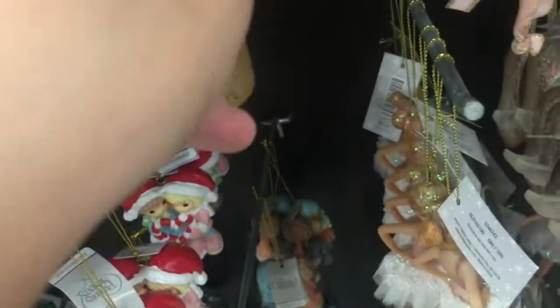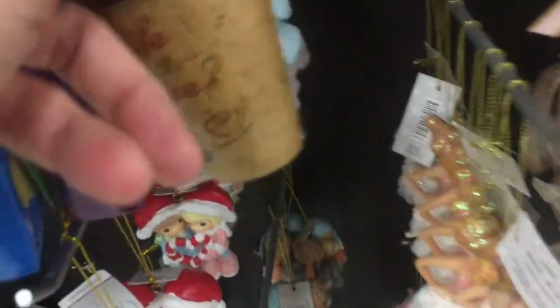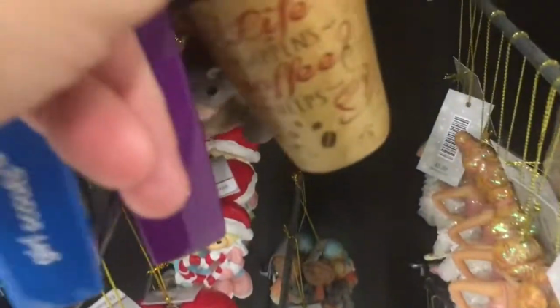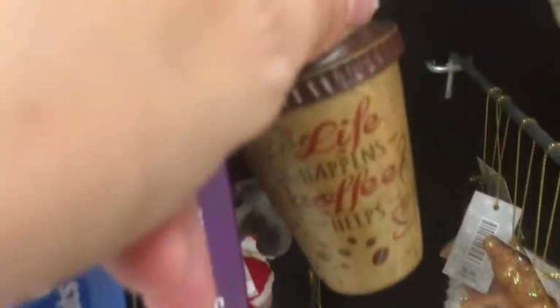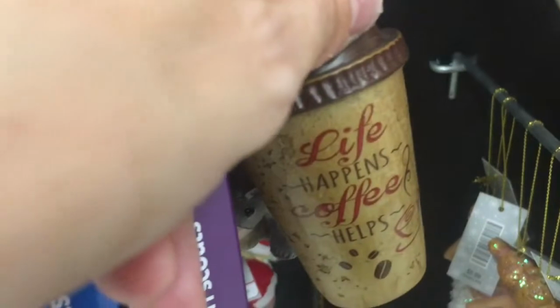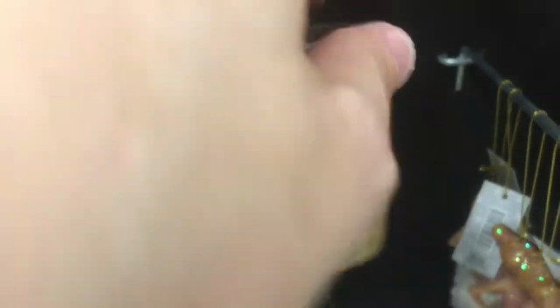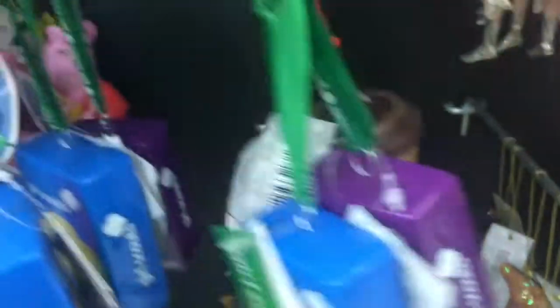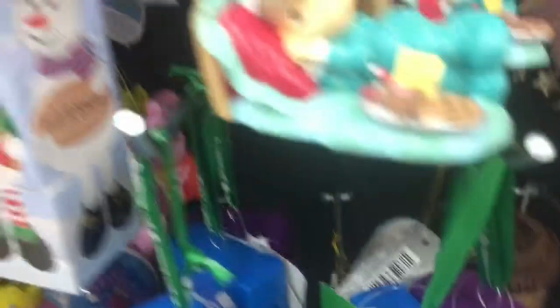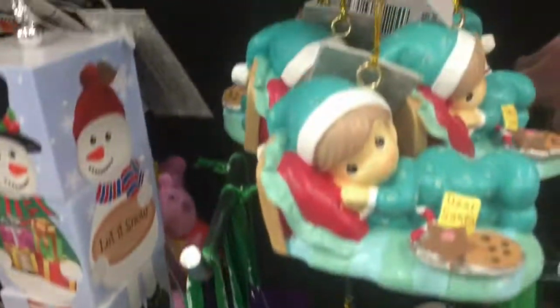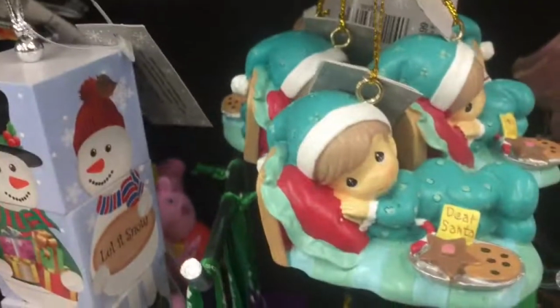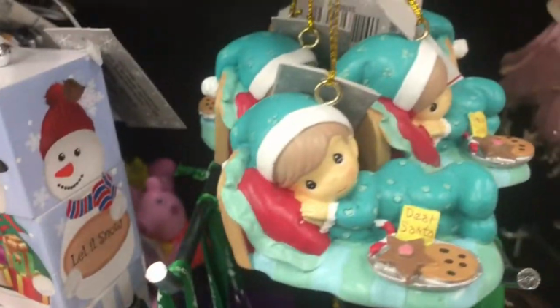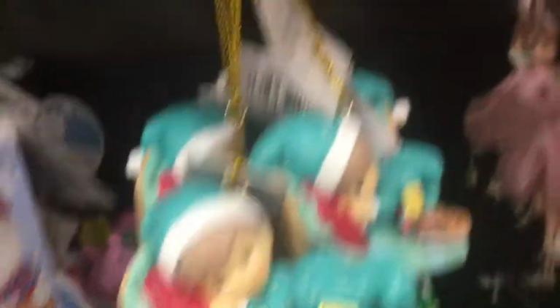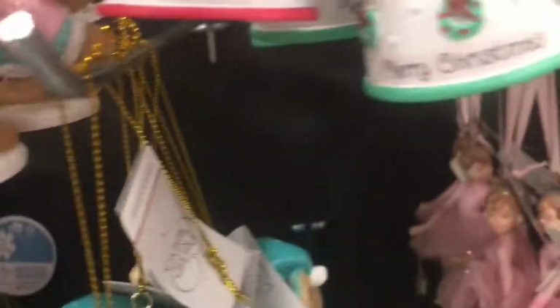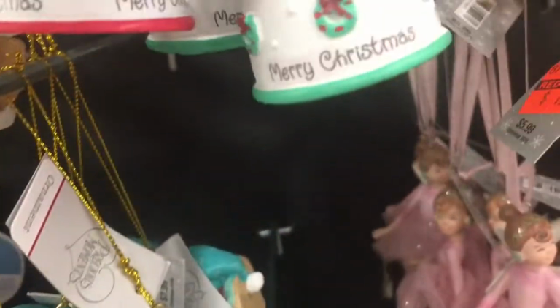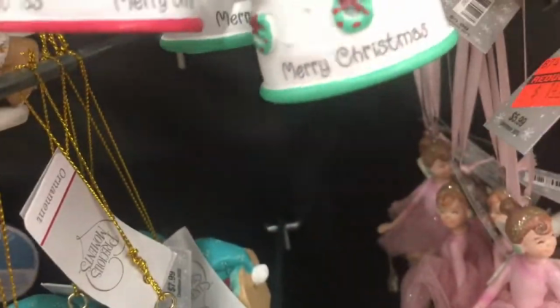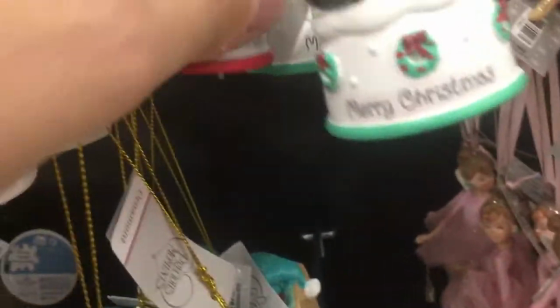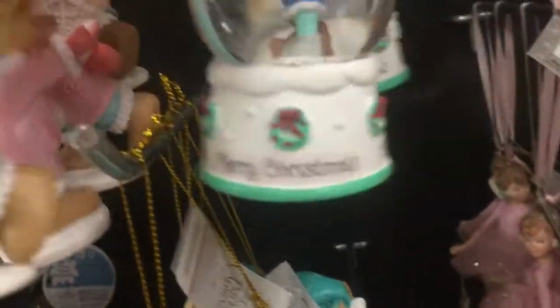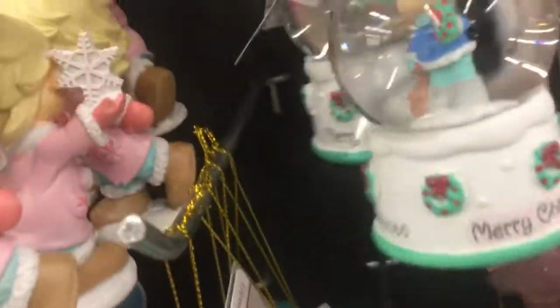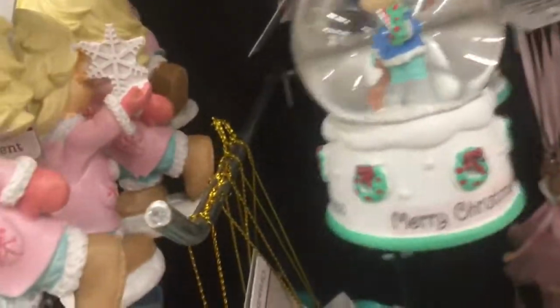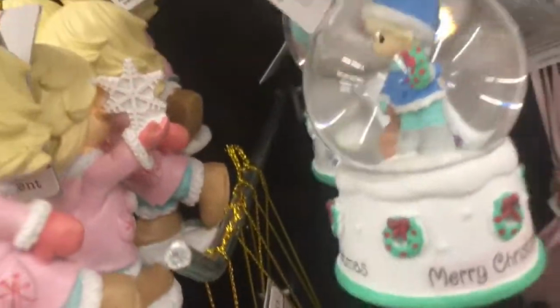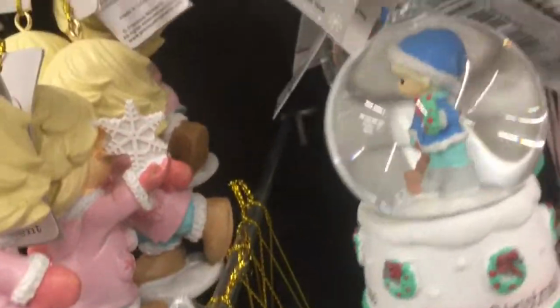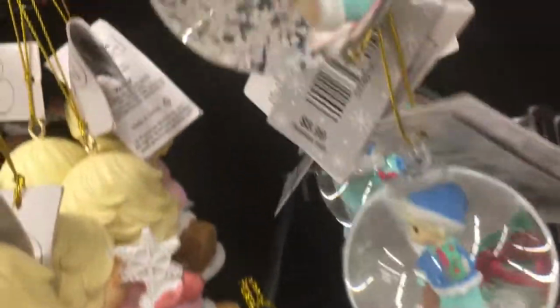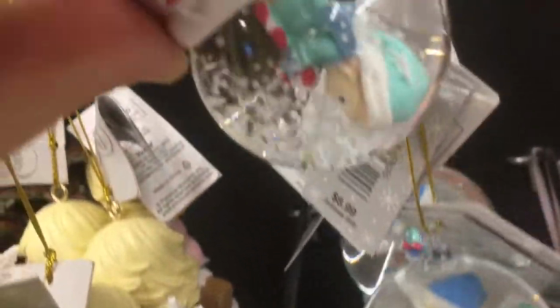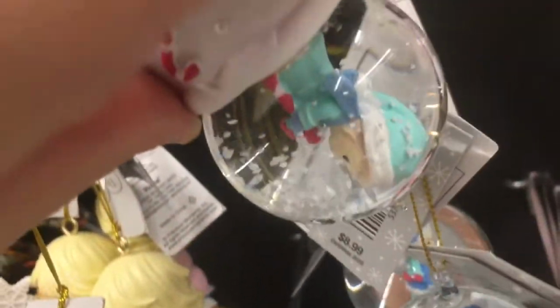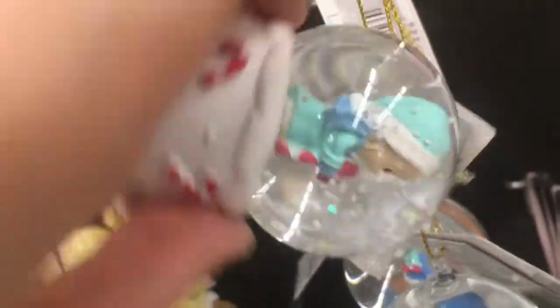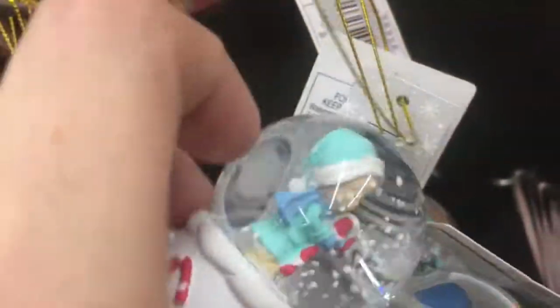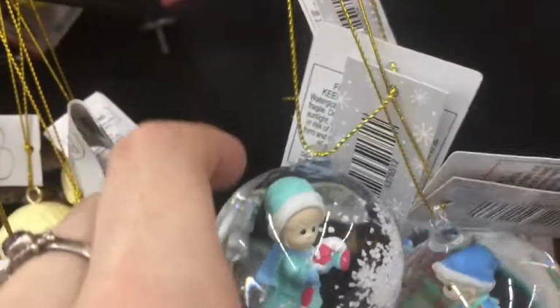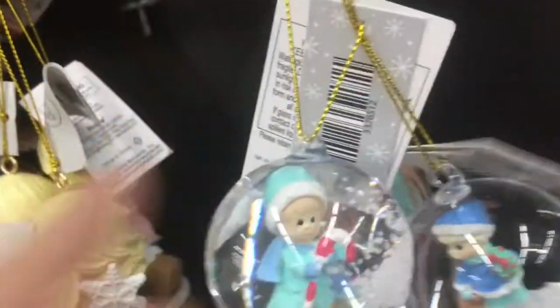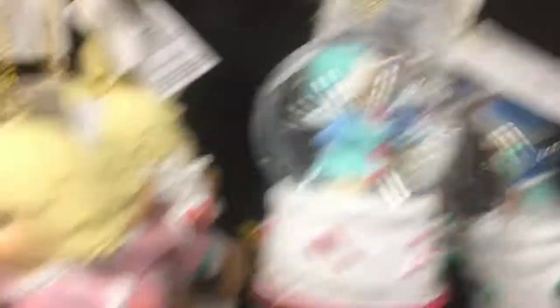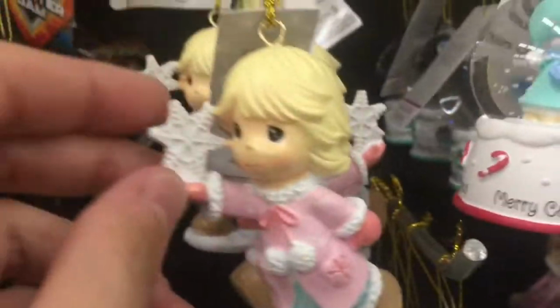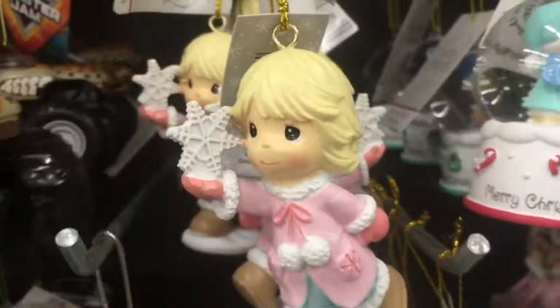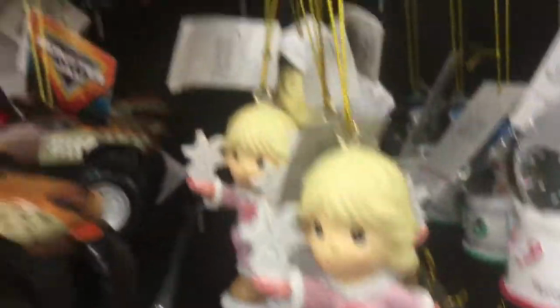Life happens — coffee helps. Tell me about it, buddy. Dear Santa. Snow glow ornament — woo-wee! I'm doing it in frame. More Precious Moments stuff.